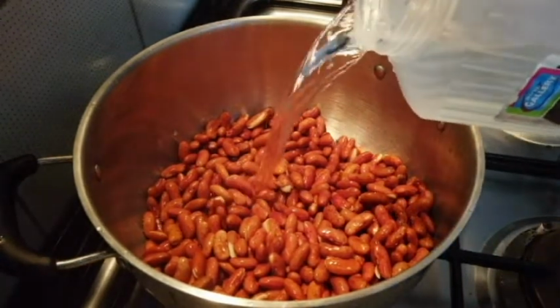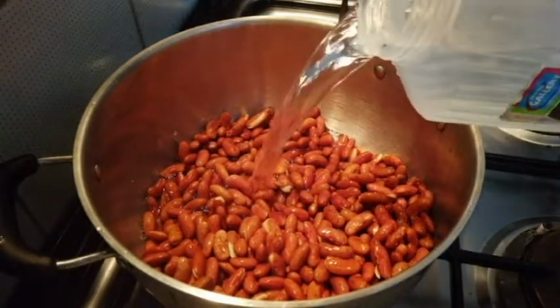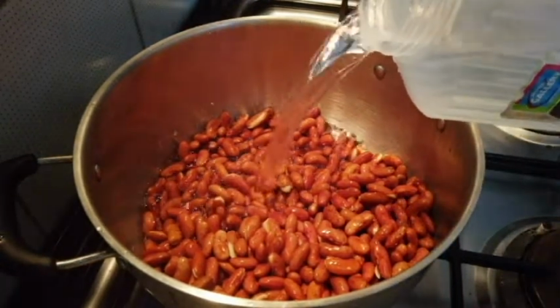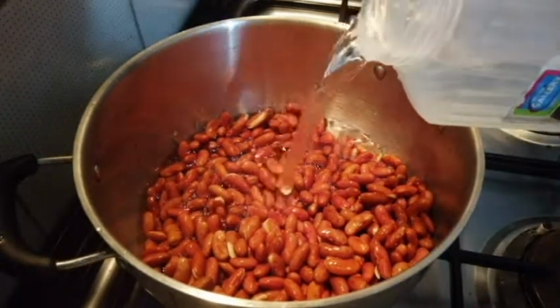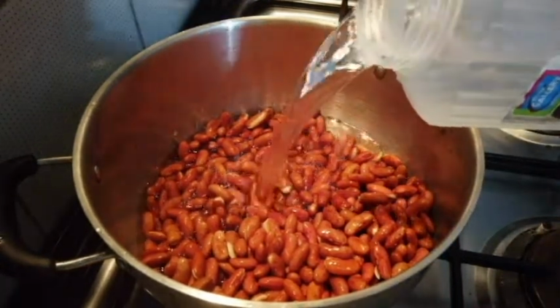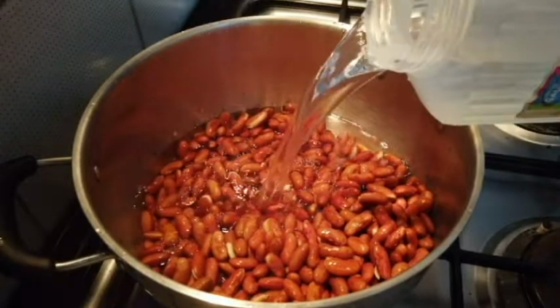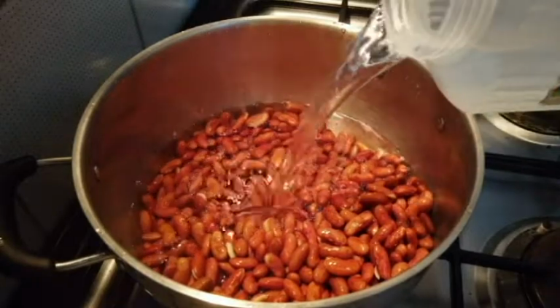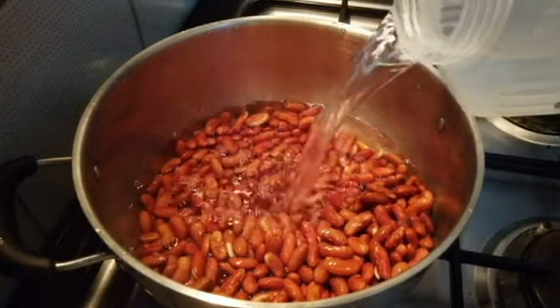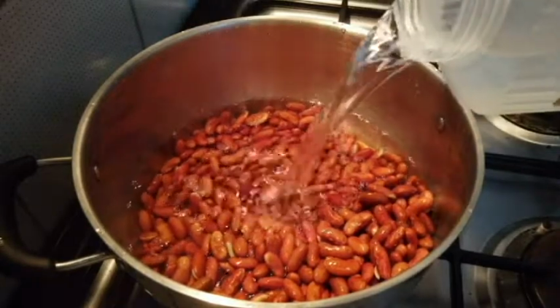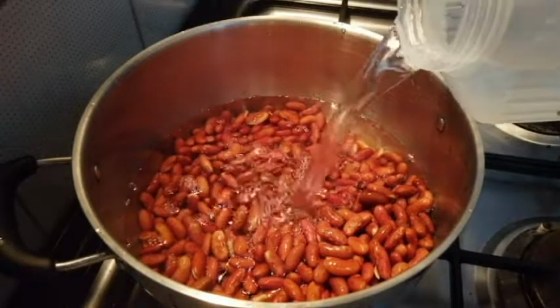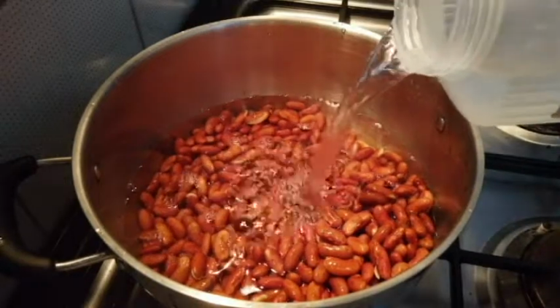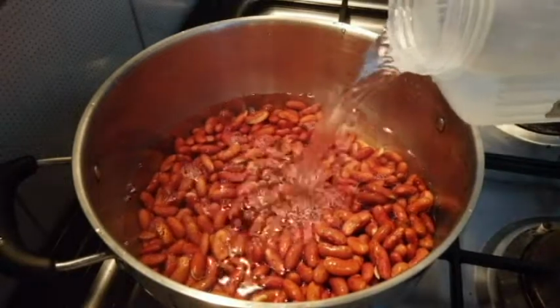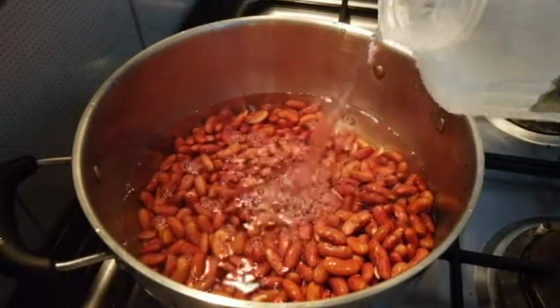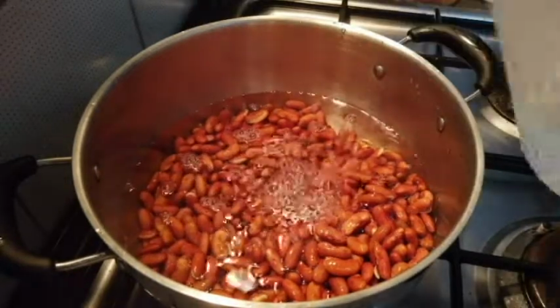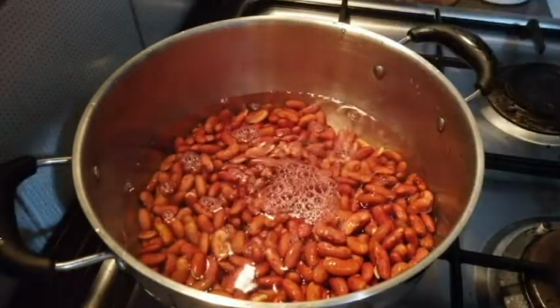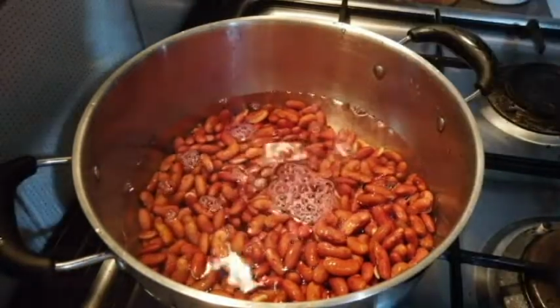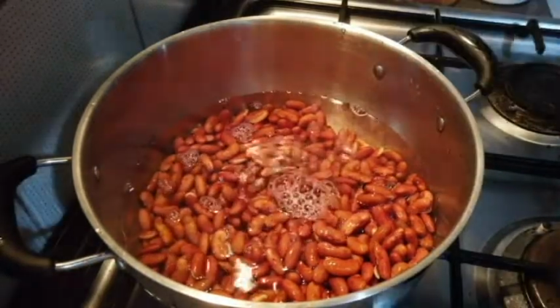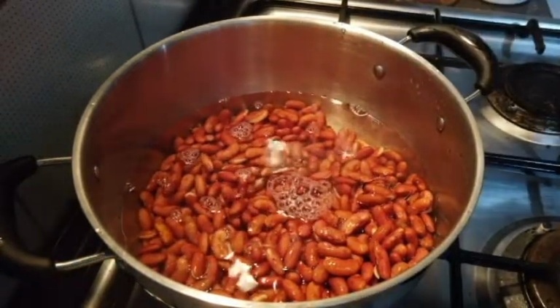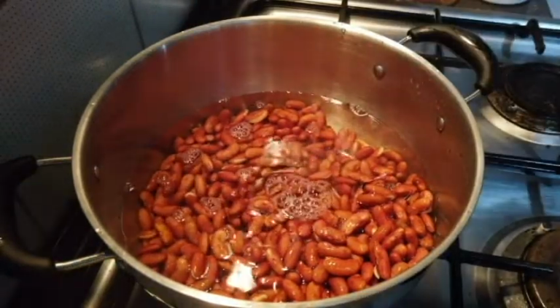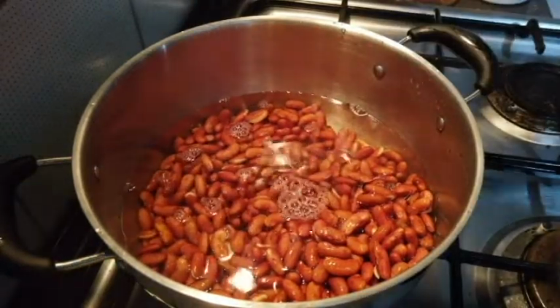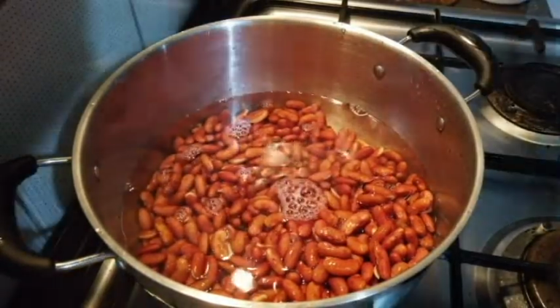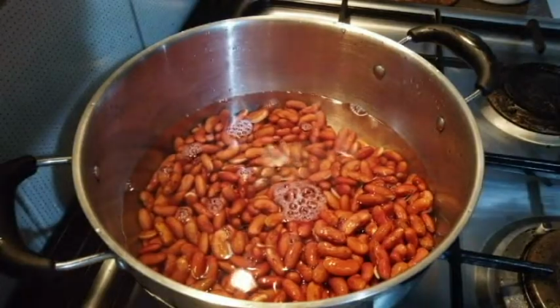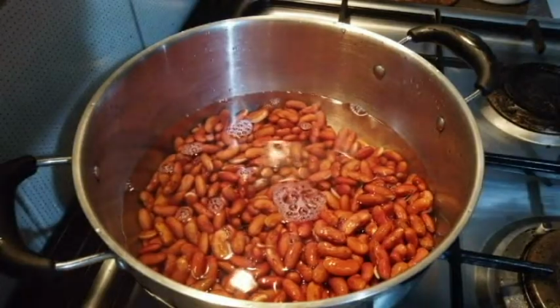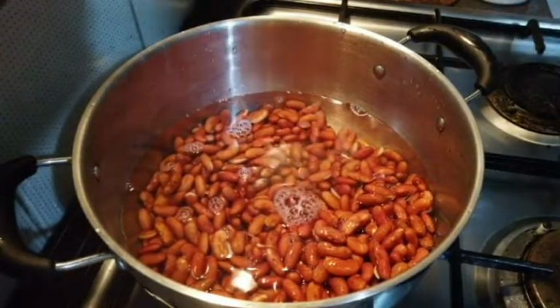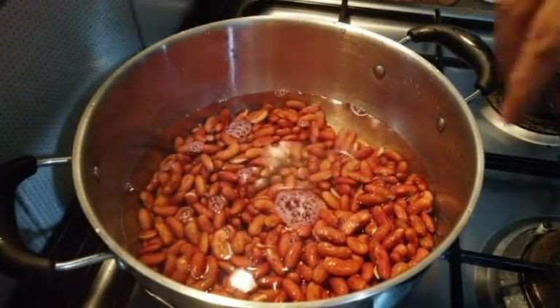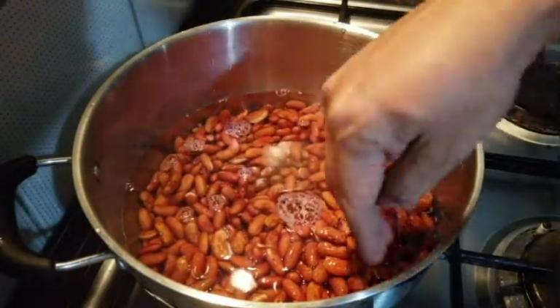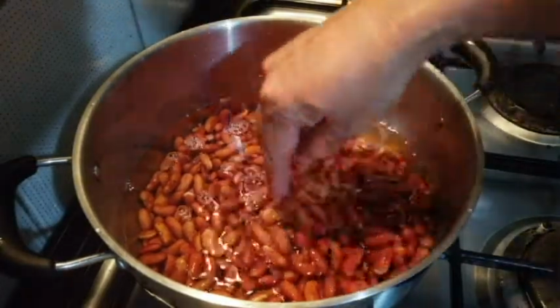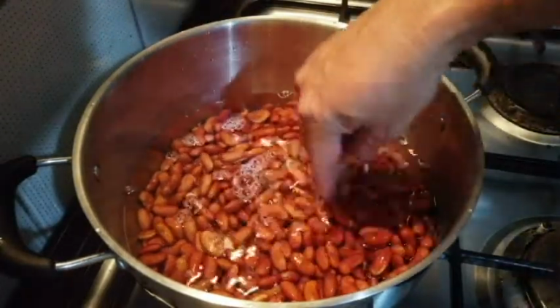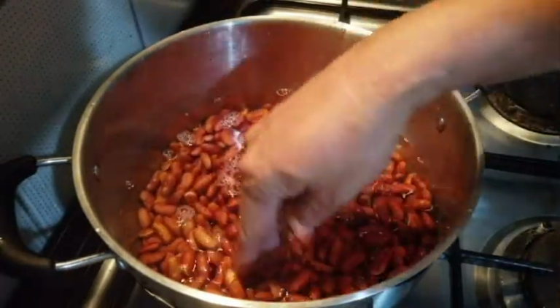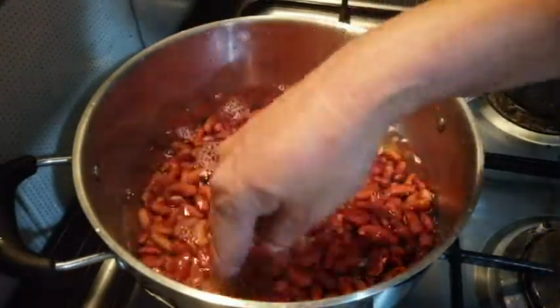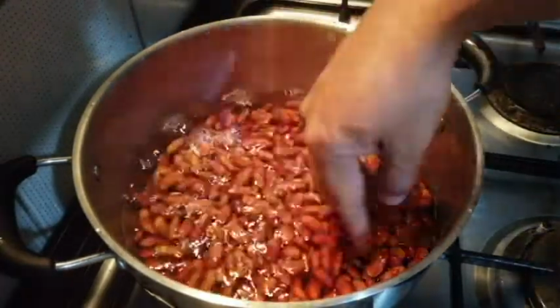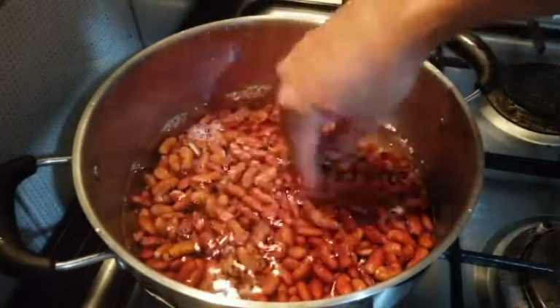So, lagyan natin ng tubig. Bali, ipantay lang natin sa ating beans. Or mataas ng konti yung ating tubig sa ating beans. (Add water — just level it with the beans, or a little bit higher than the beans.)